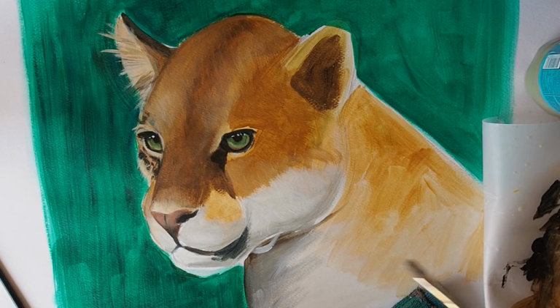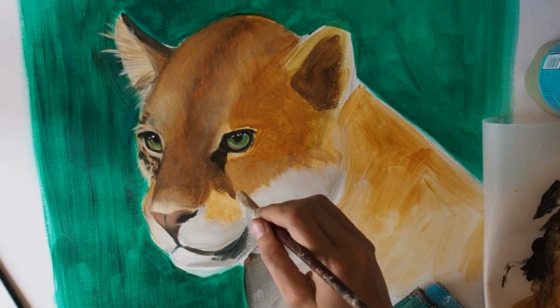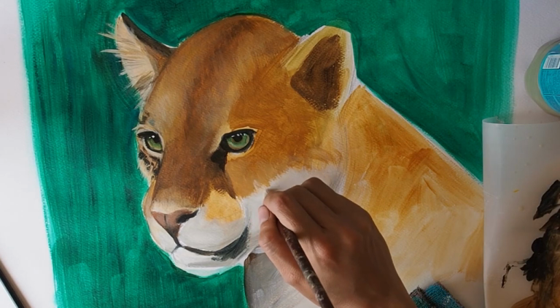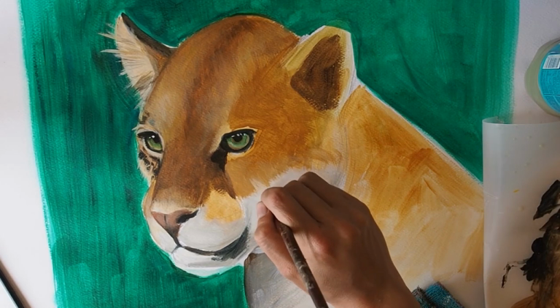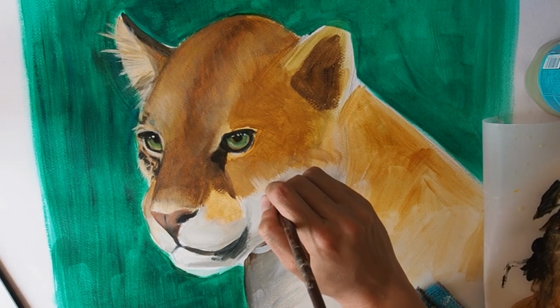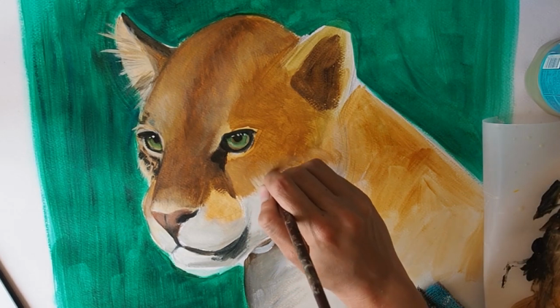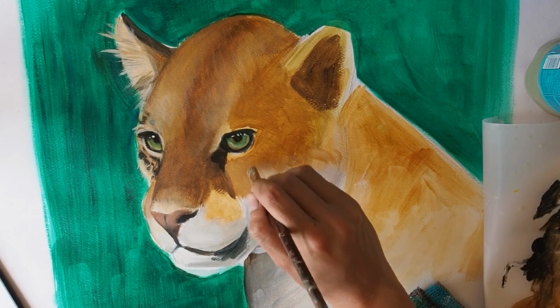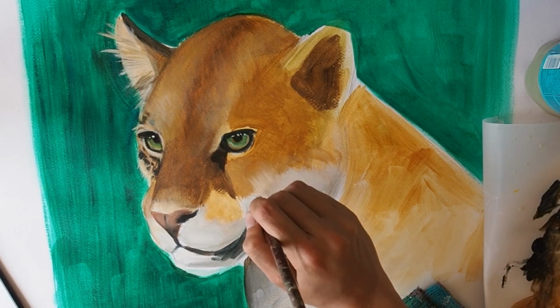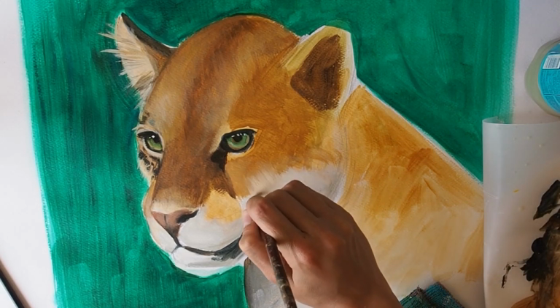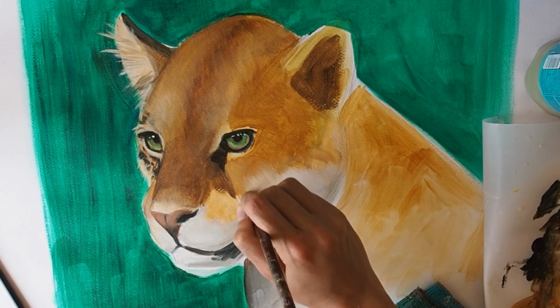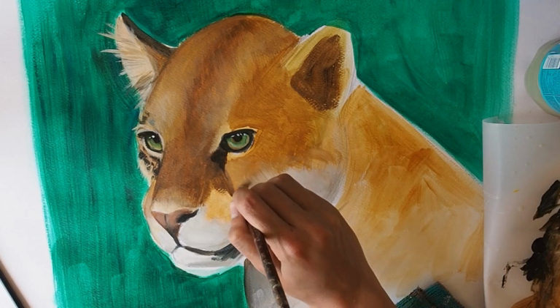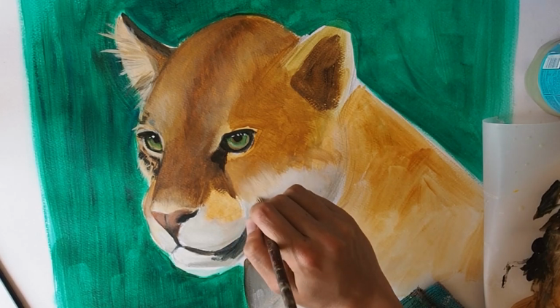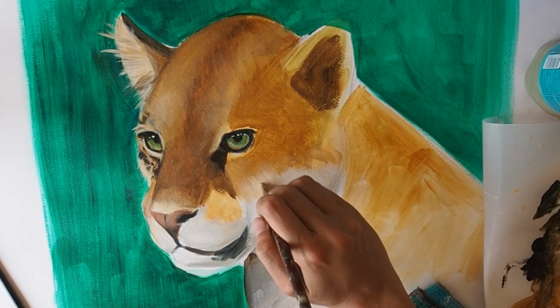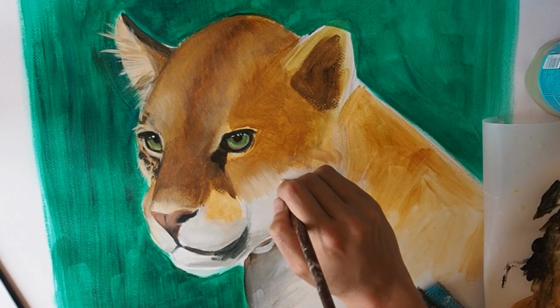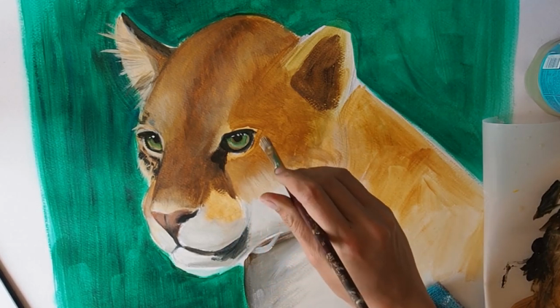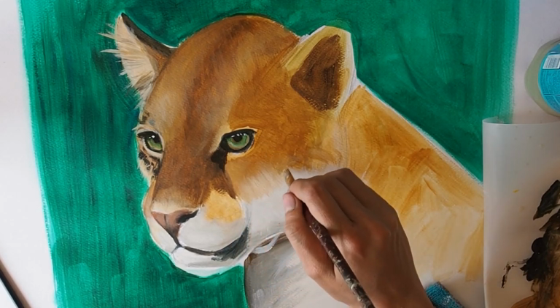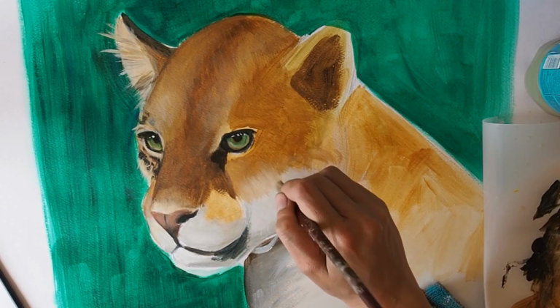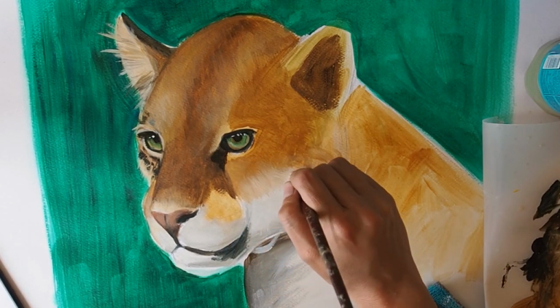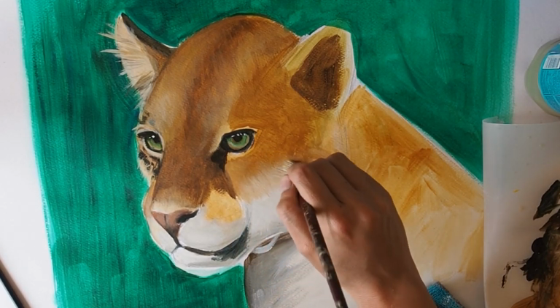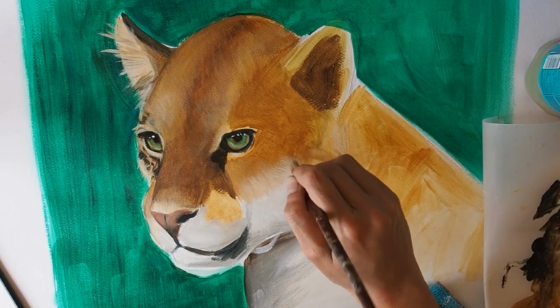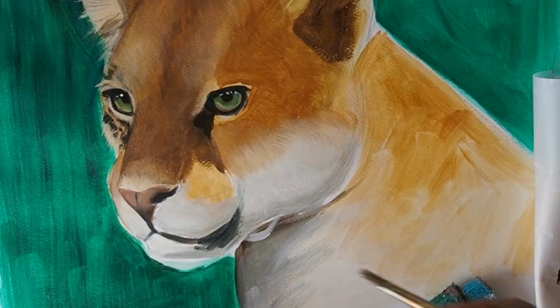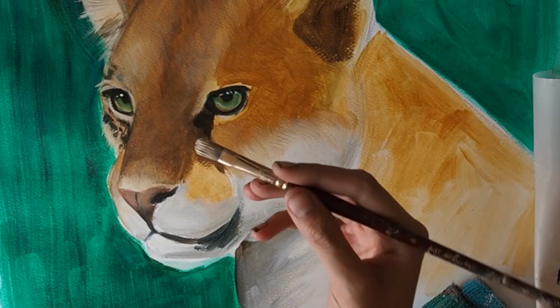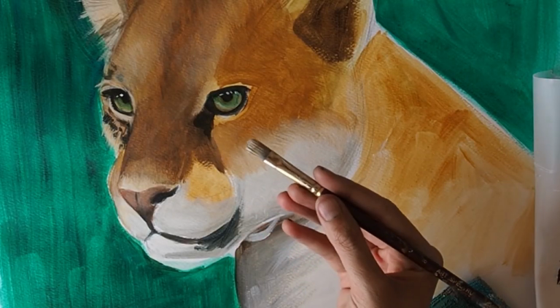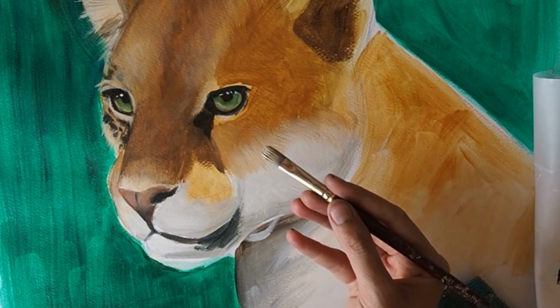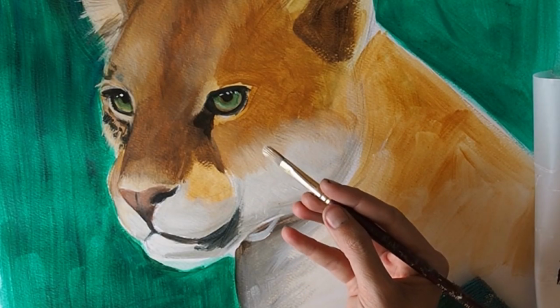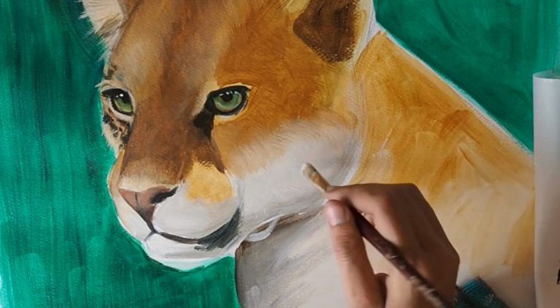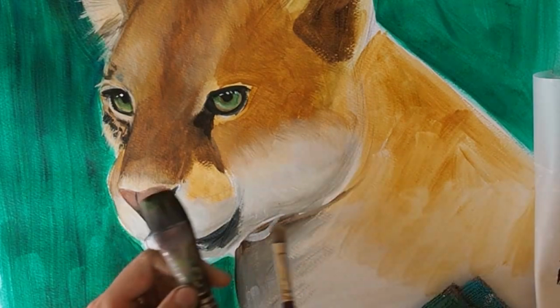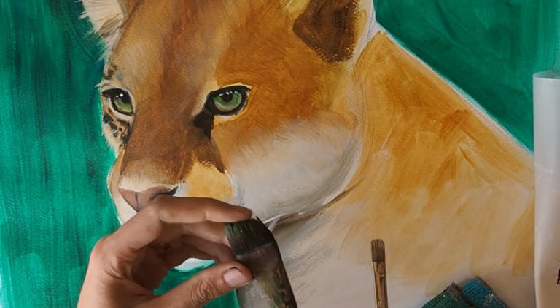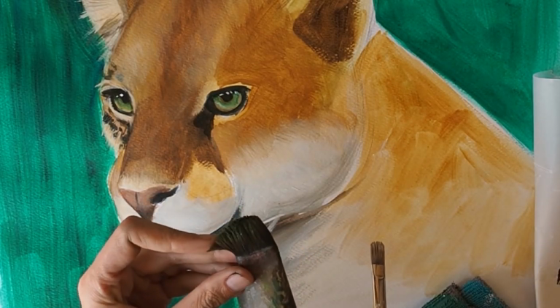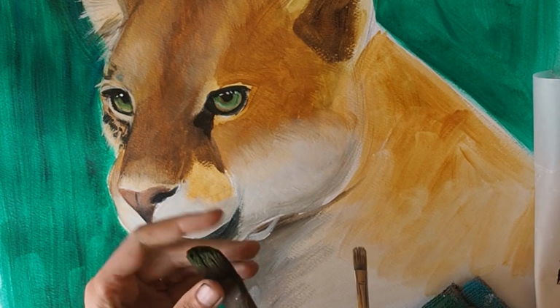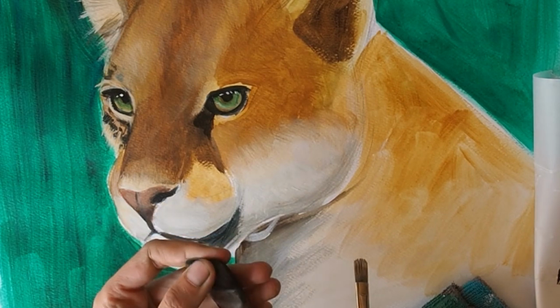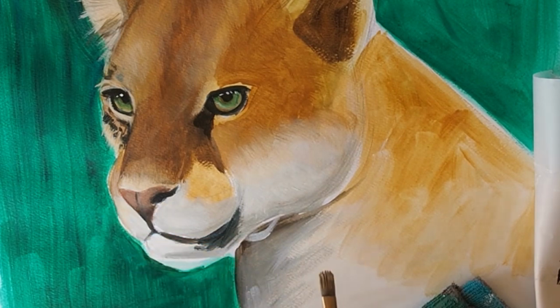When I'm blending these two areas together I'm using the flat edge of the brush to give the effect of fur overlapping. I like to make sure the brush bristles have separated a little bit to give the feeling of clumps of fur, so old splayed brushes are great for doing fur effects.